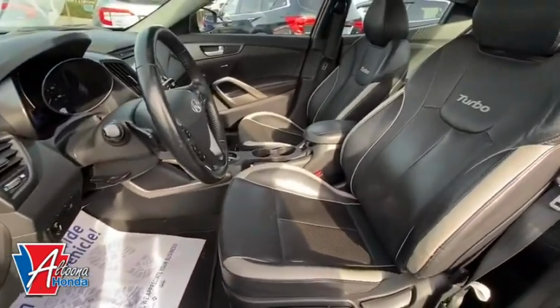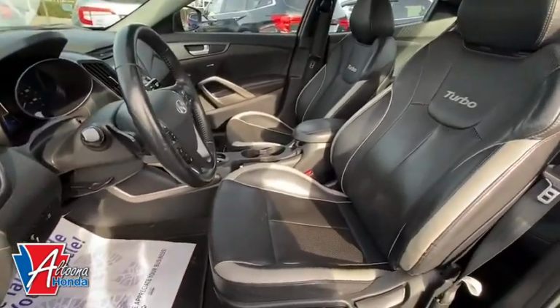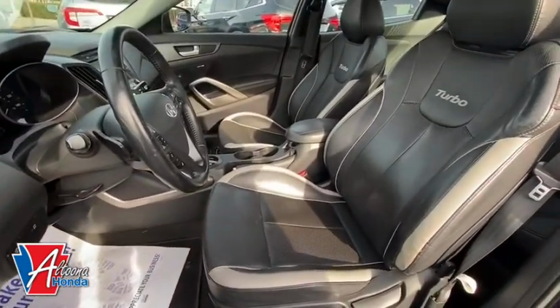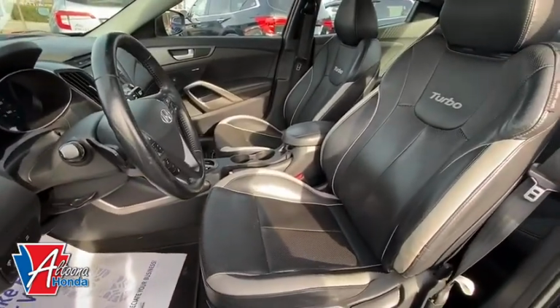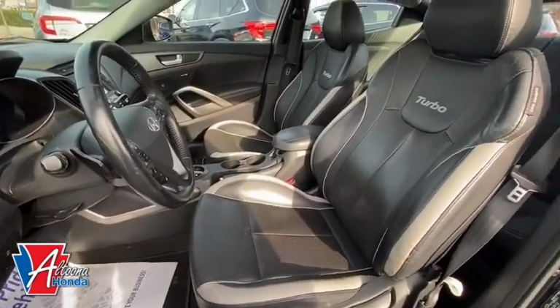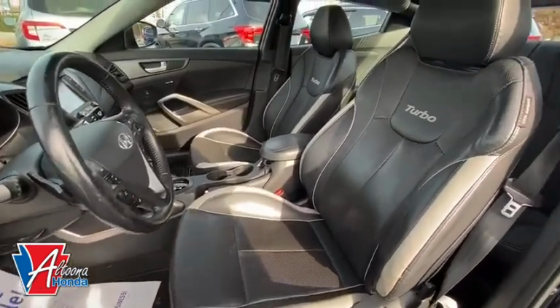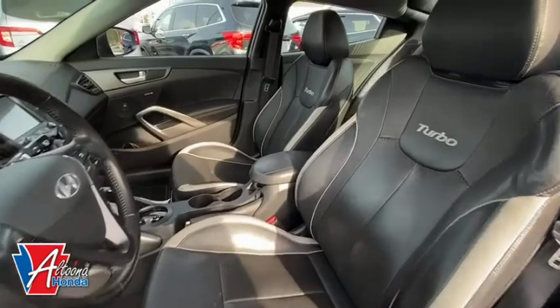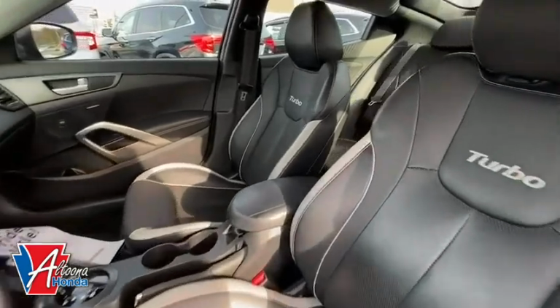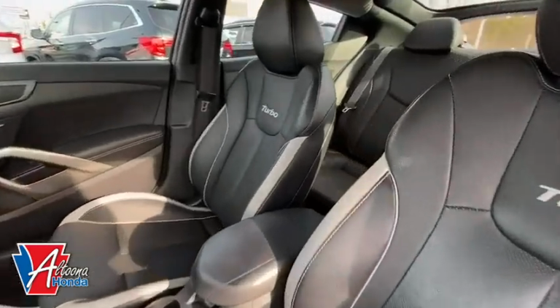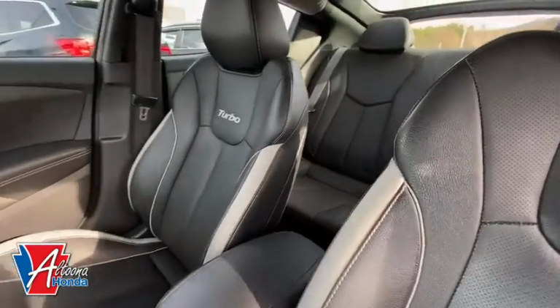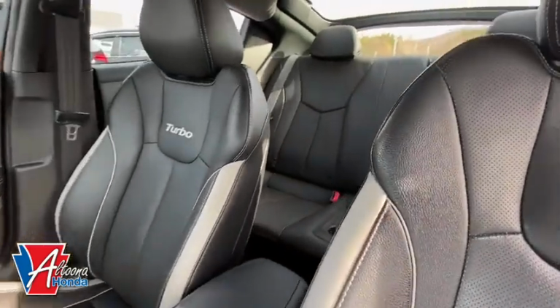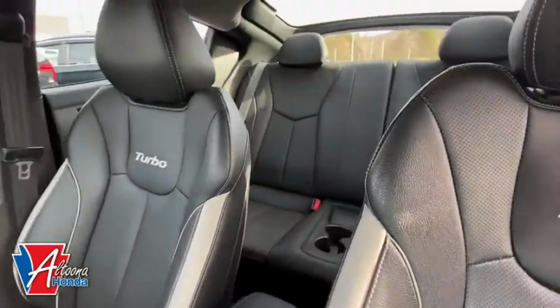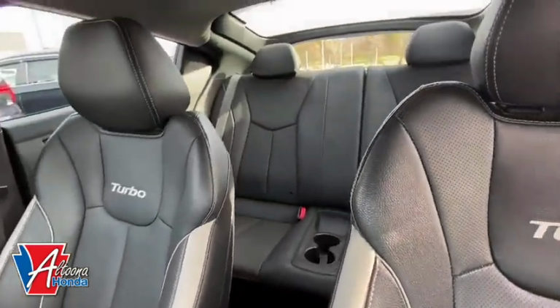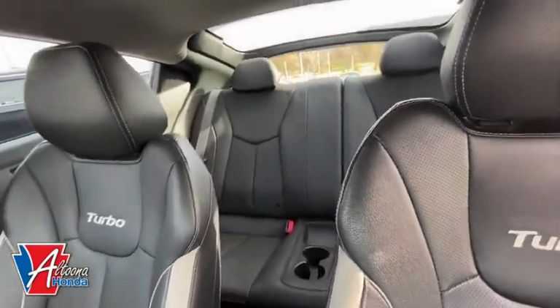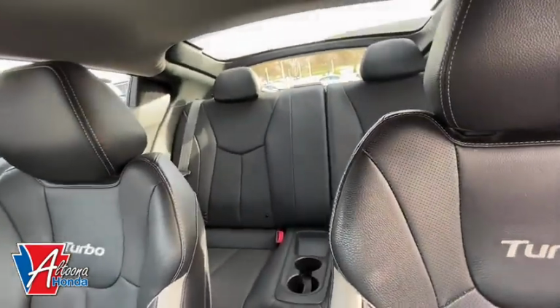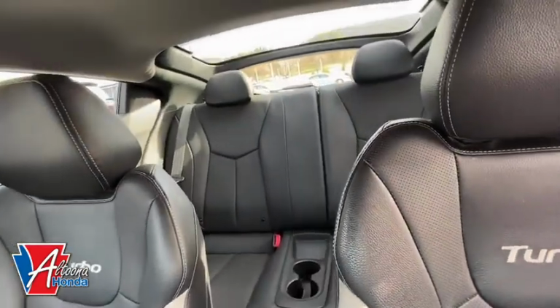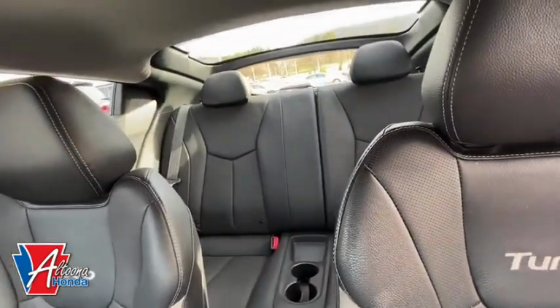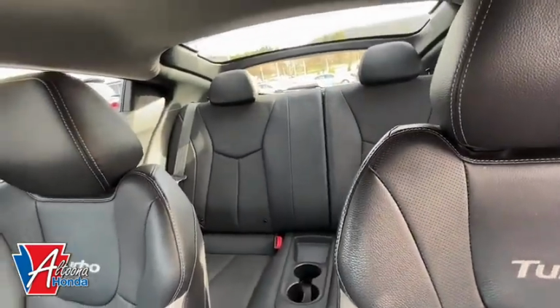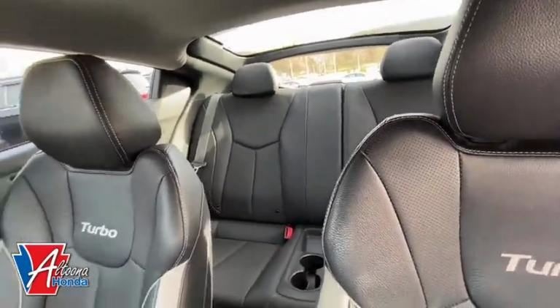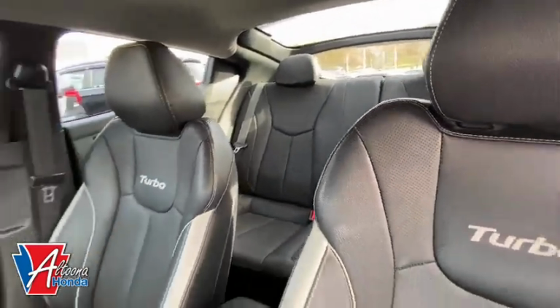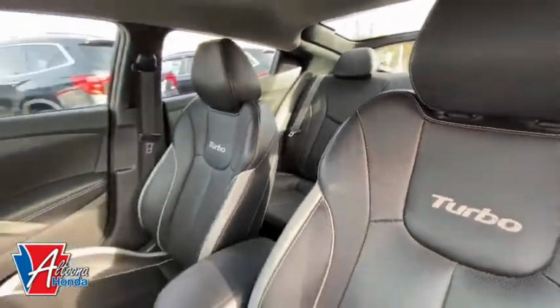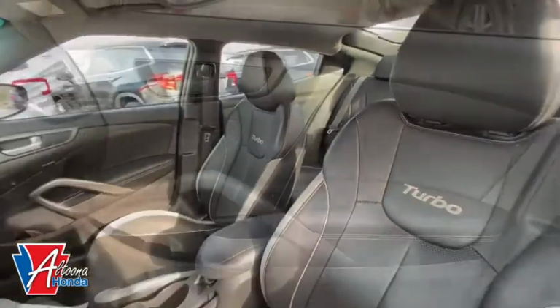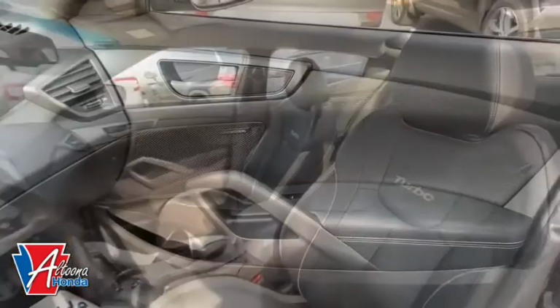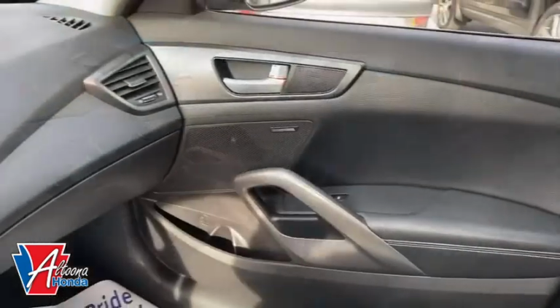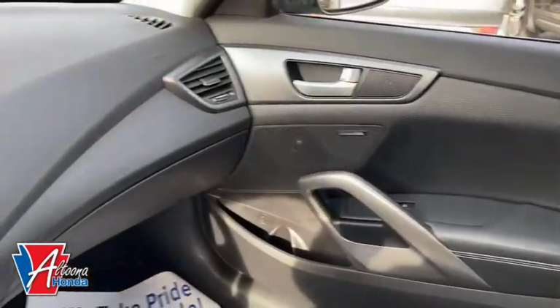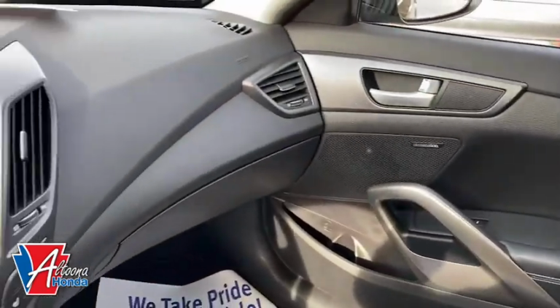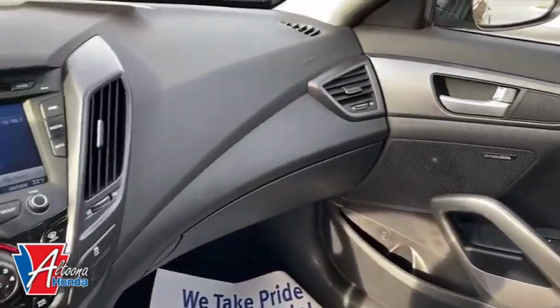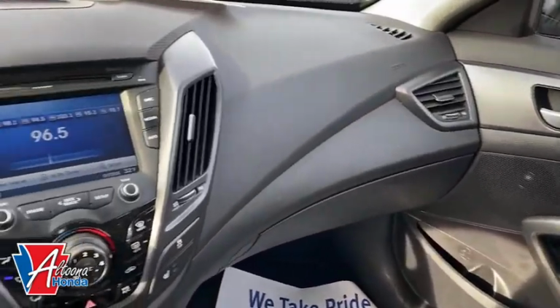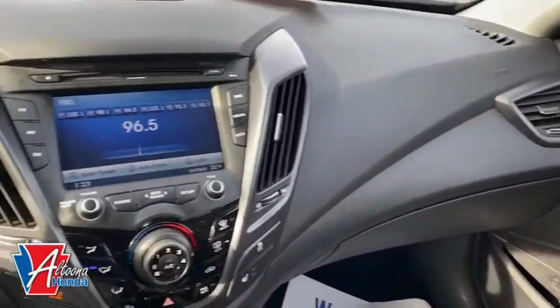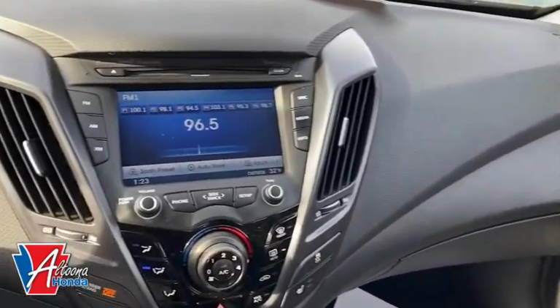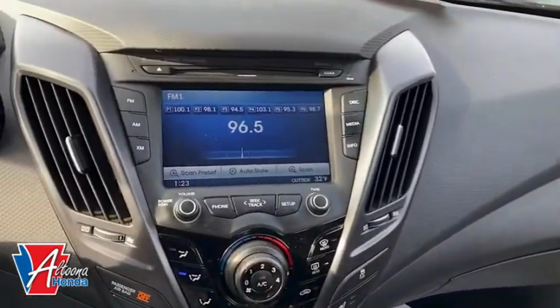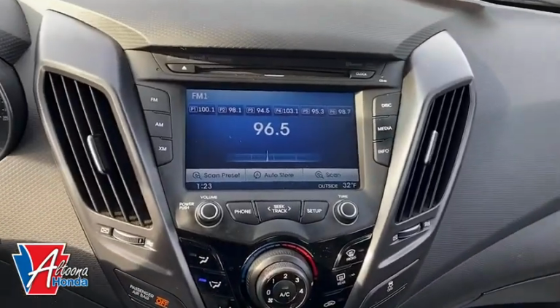Rear window defroster, trip computer, power windows, heated front seats, CD player, panic alarm, brake assist, remote keyless entry, overhead console.